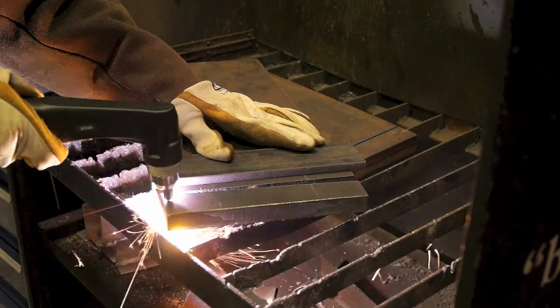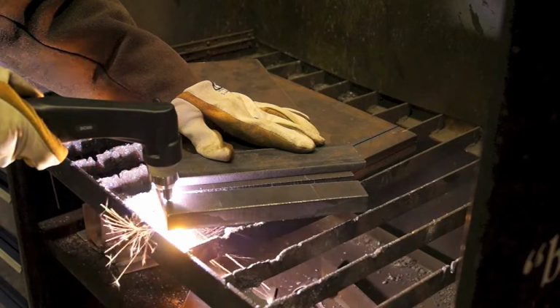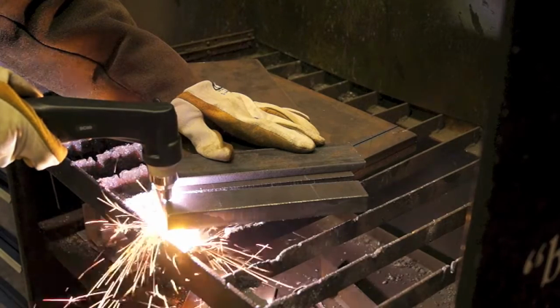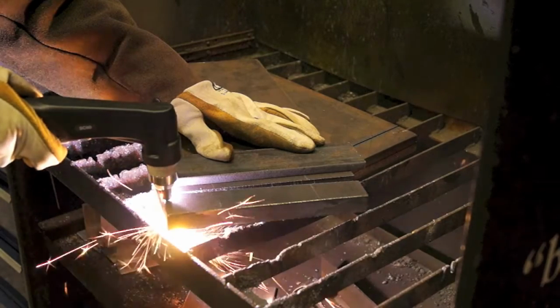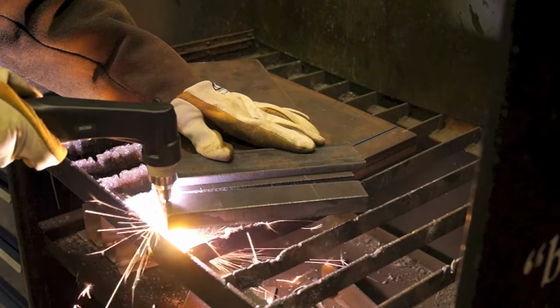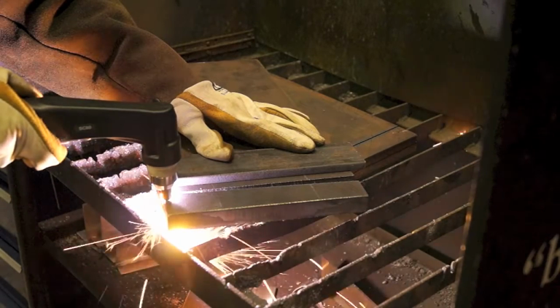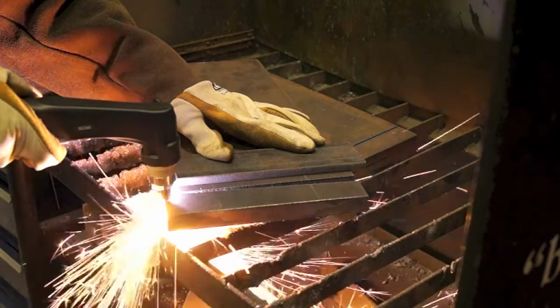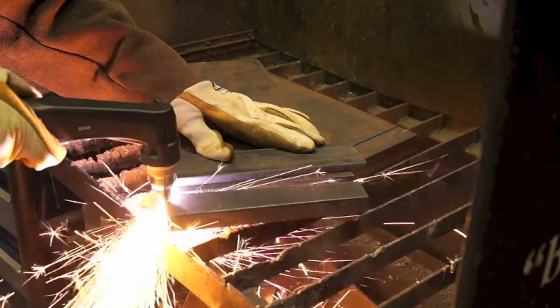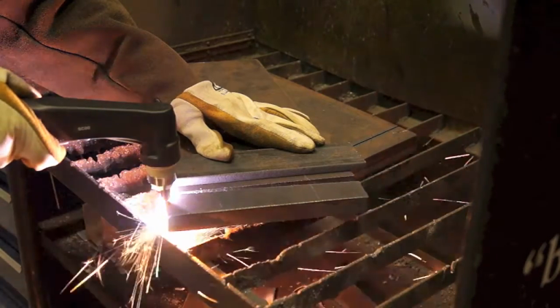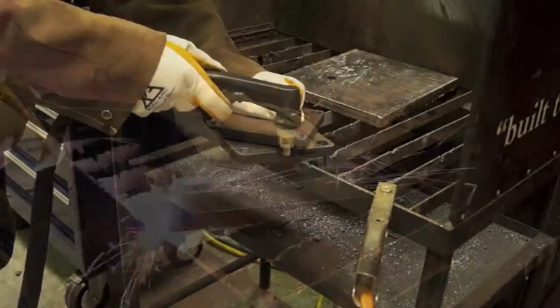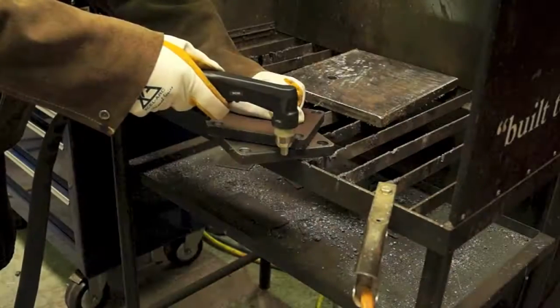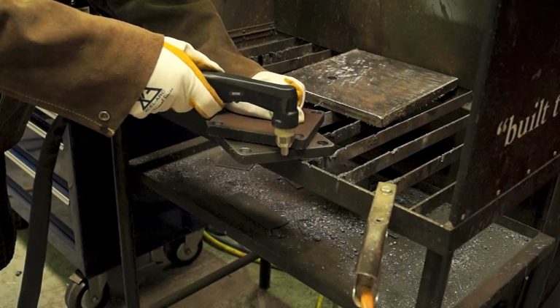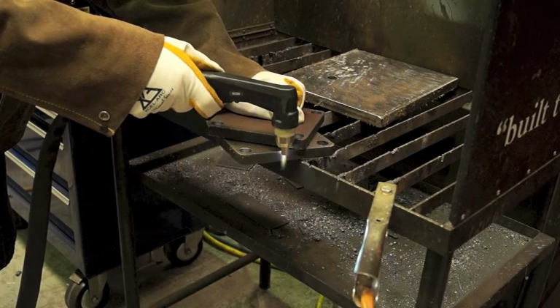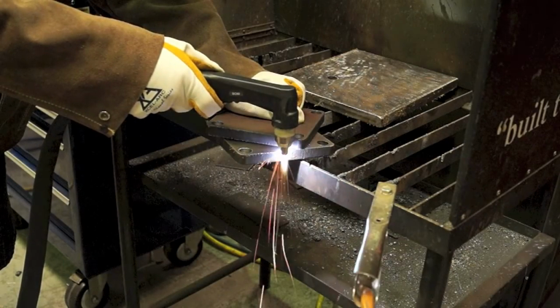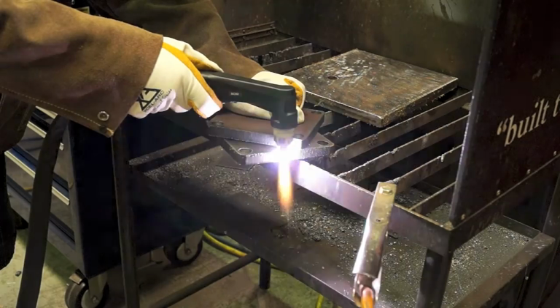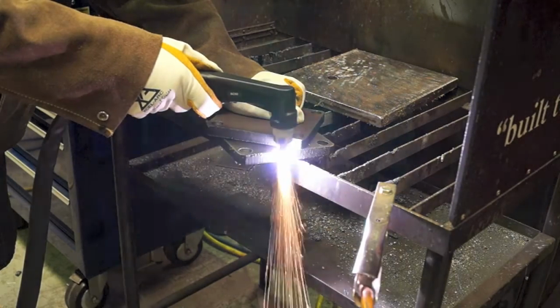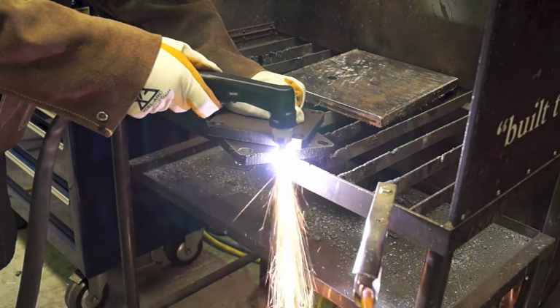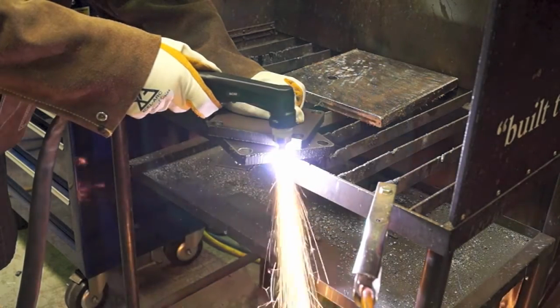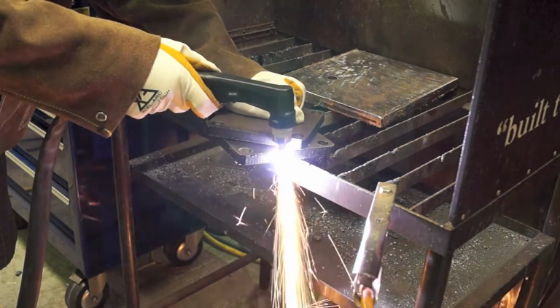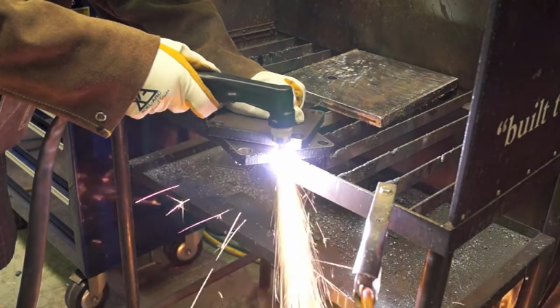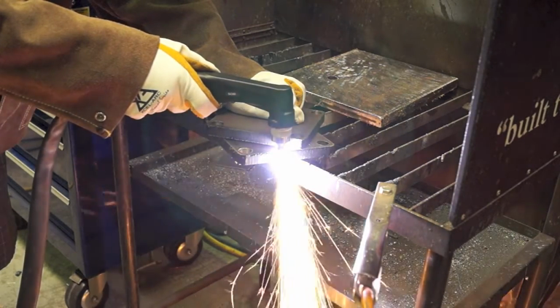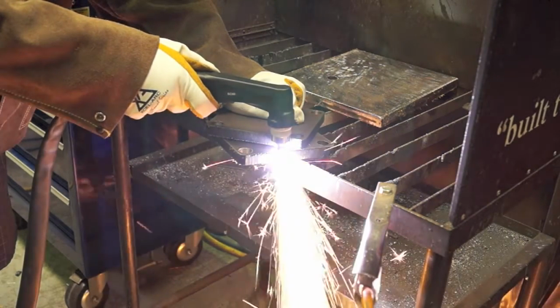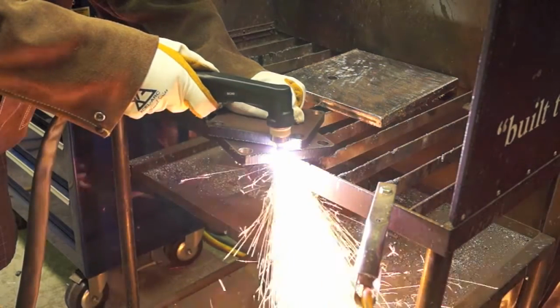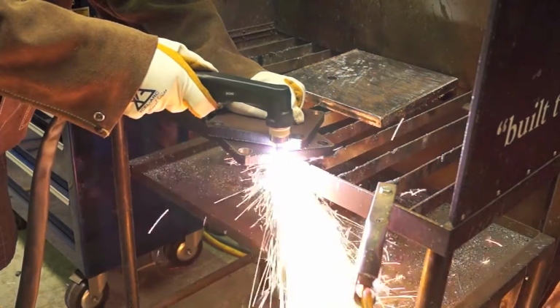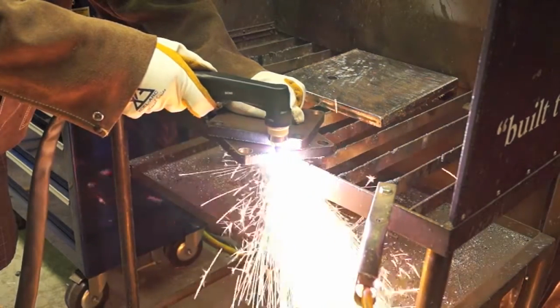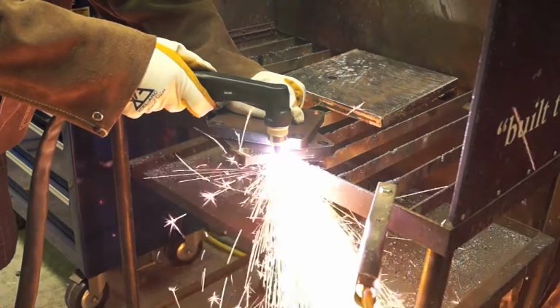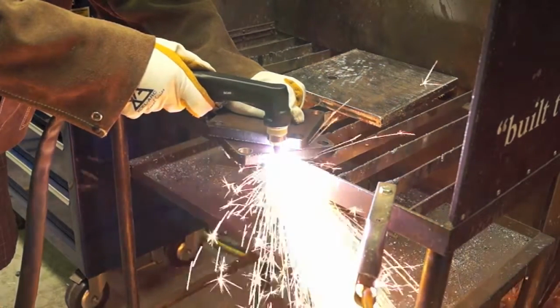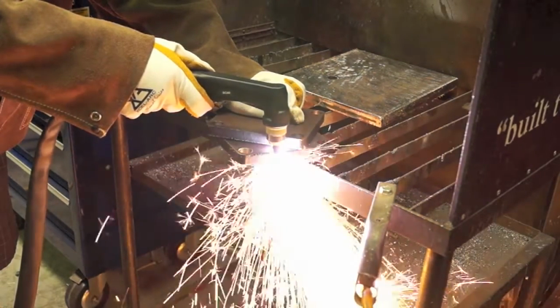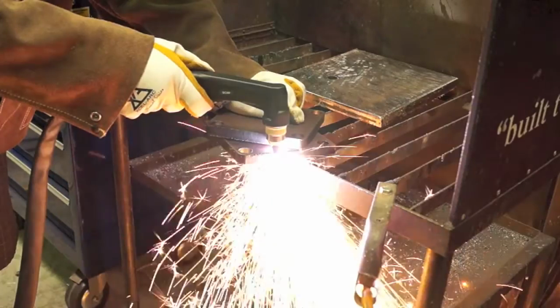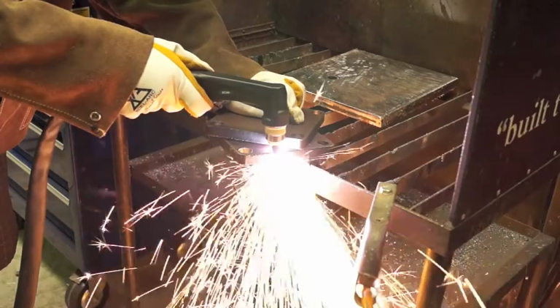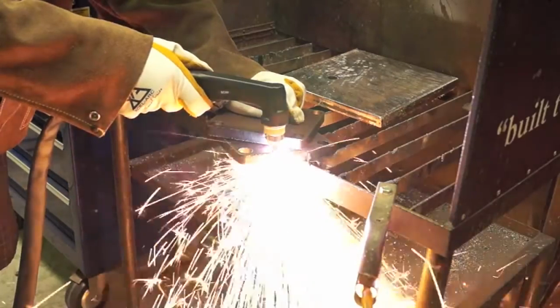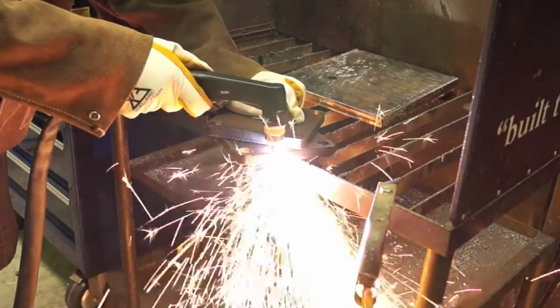The HF start function allows the torch tip to be placed directly onto the workpiece during startup and also during the cutting process, helping to provide more accurate cutting and cleaner start of the cut.